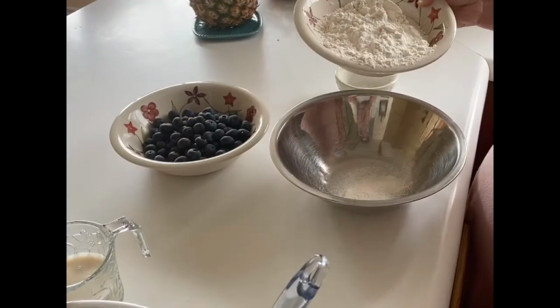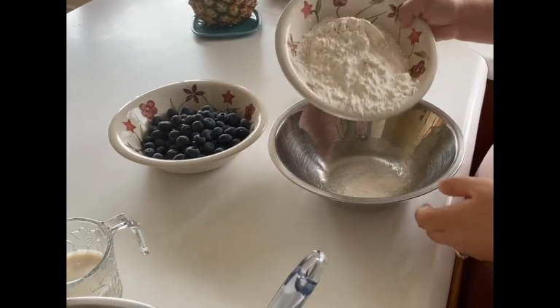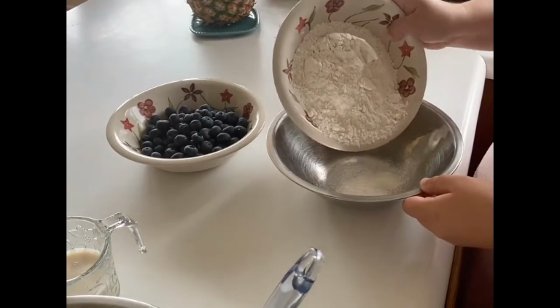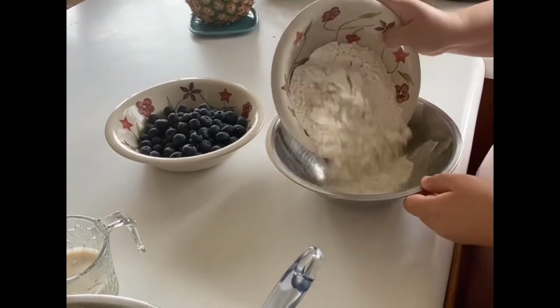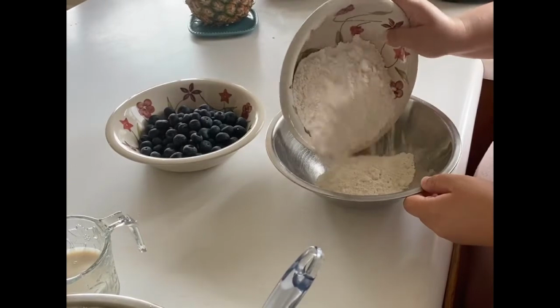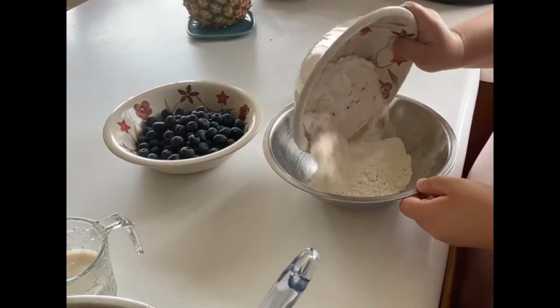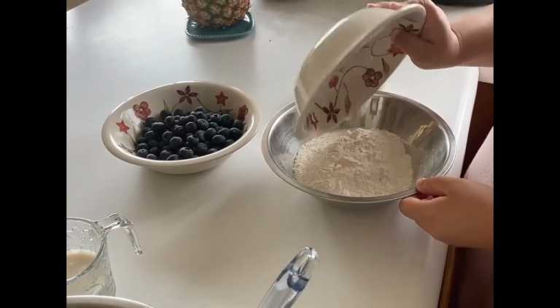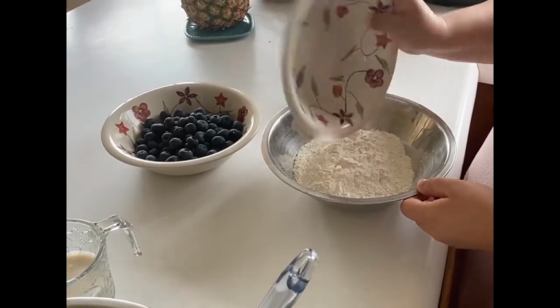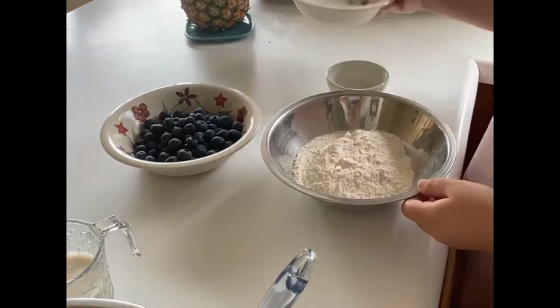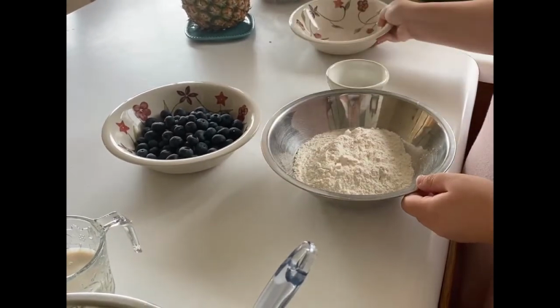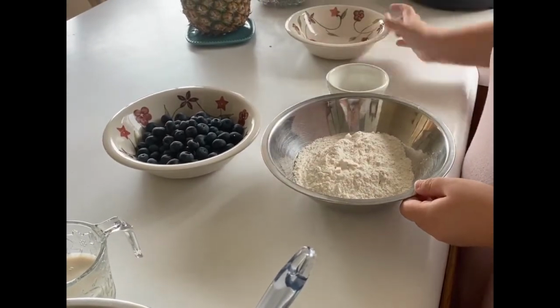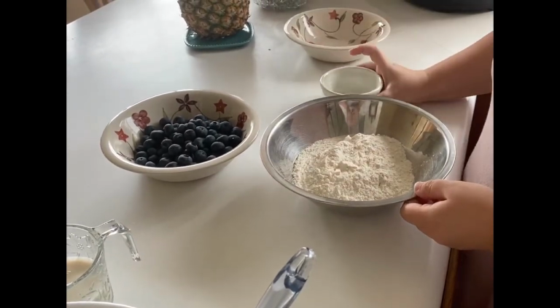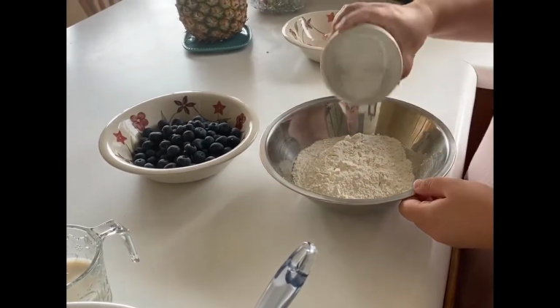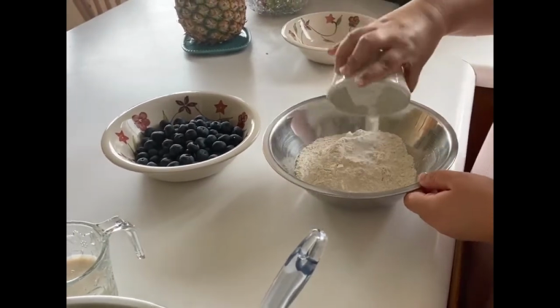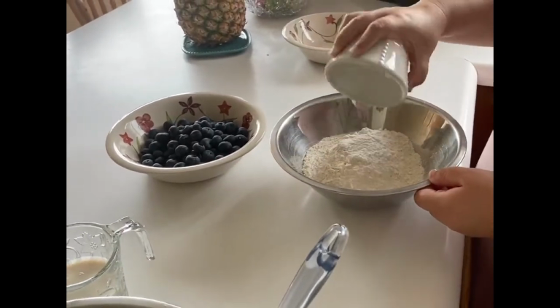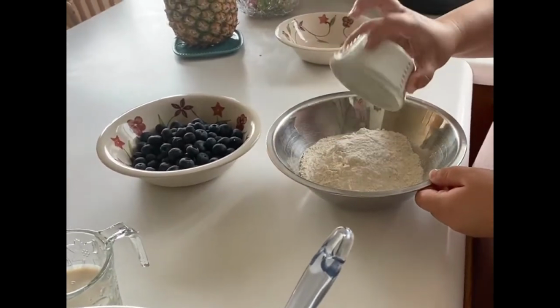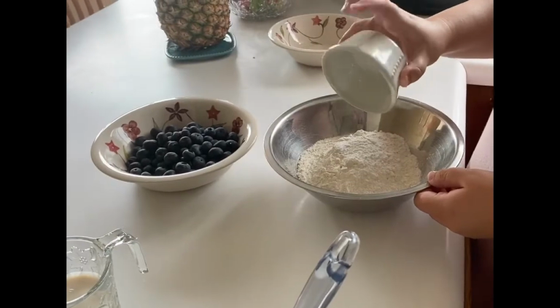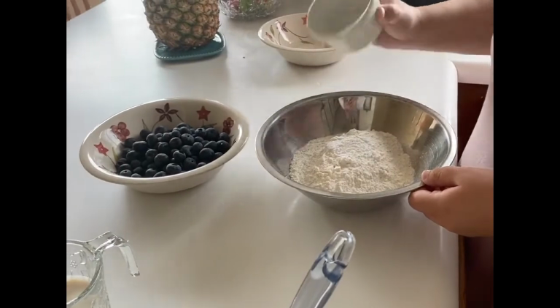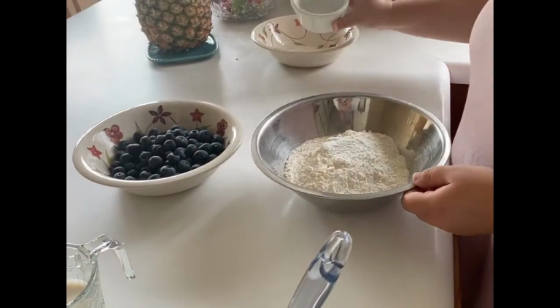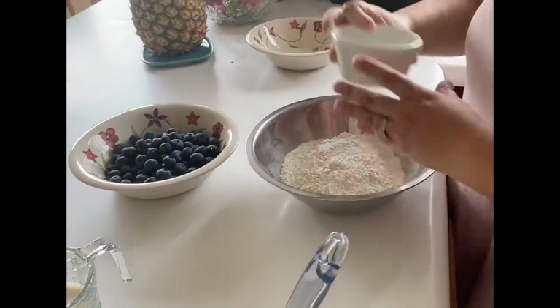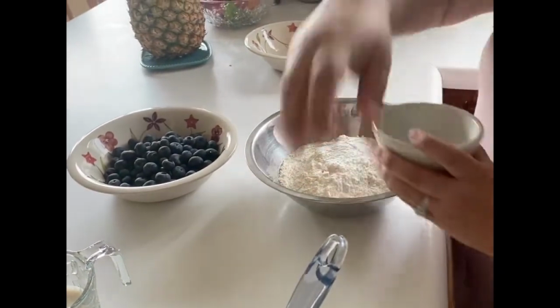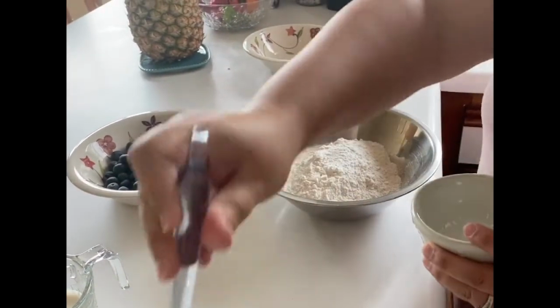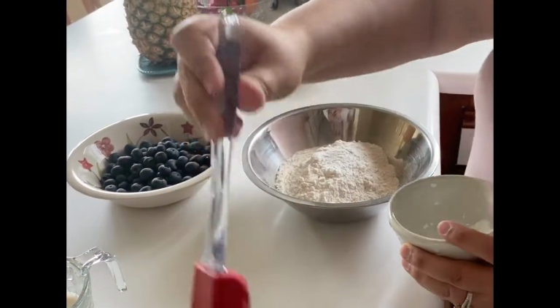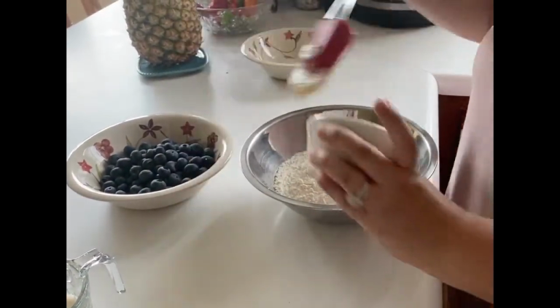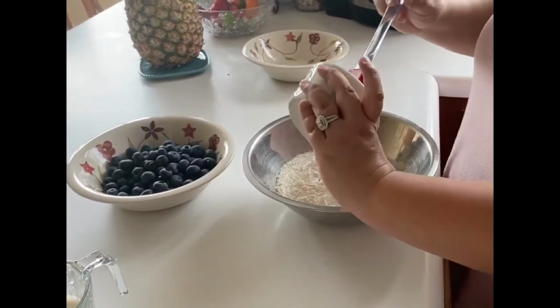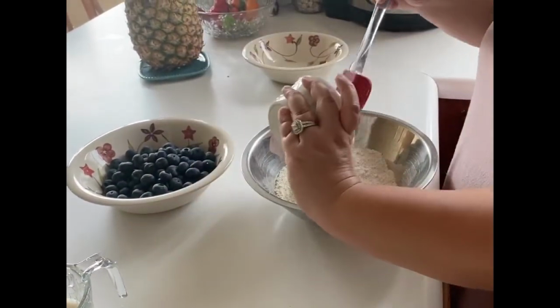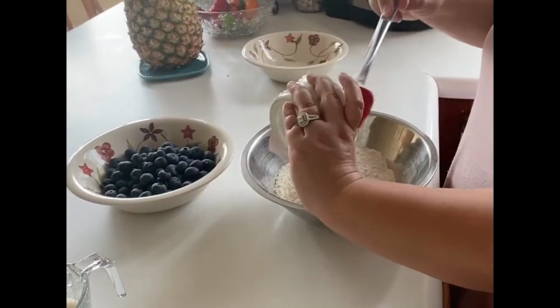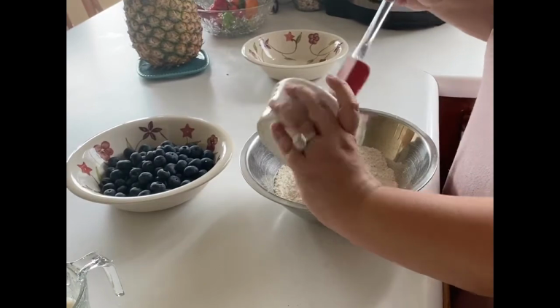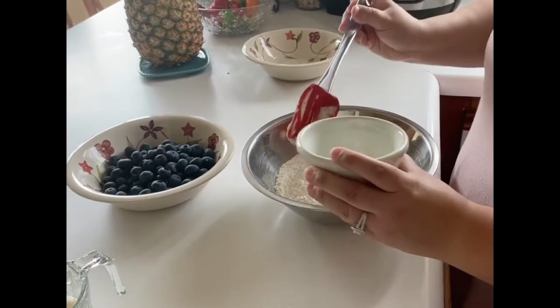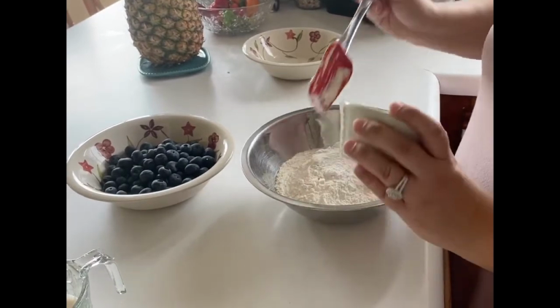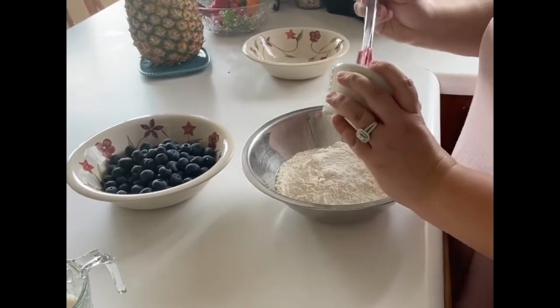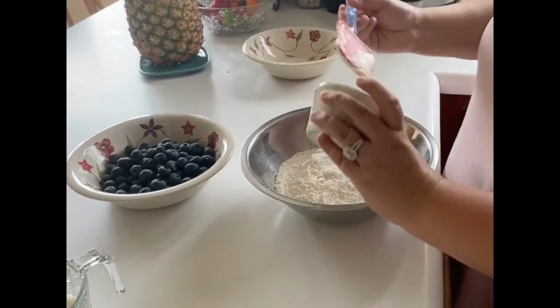In a separate bowl, you'll want to add your dry ingredients. I have sifted my flour already. You'll want to add your flour, your baking powder, along with your salt. You'll give that a quick mix and then add your dry ingredients into your wet ingredients.